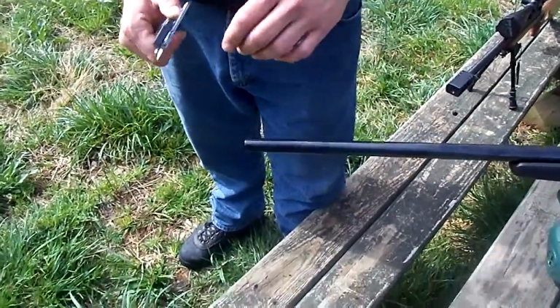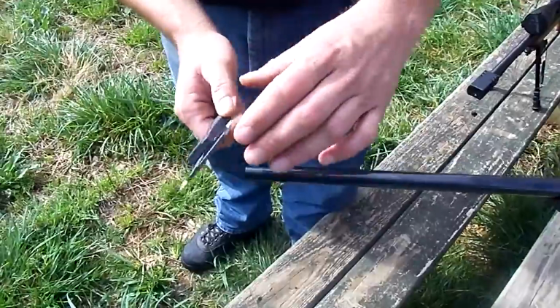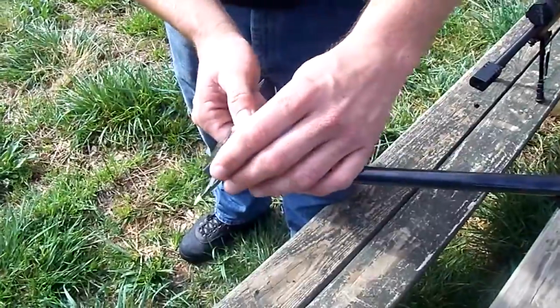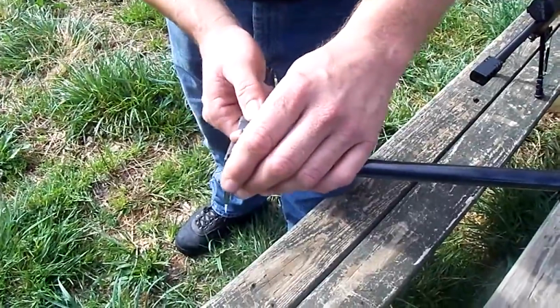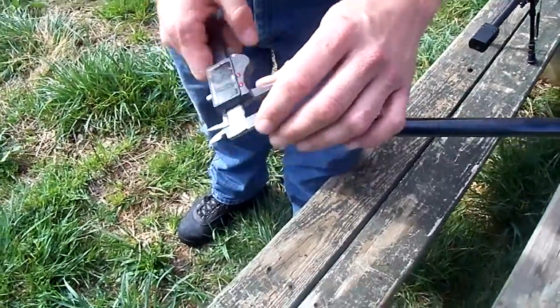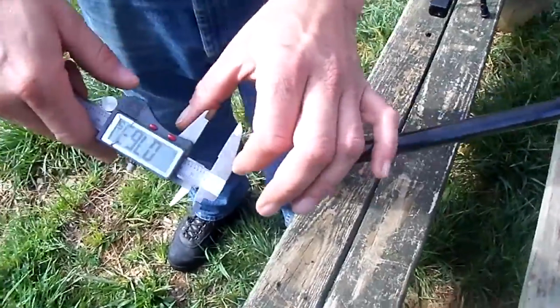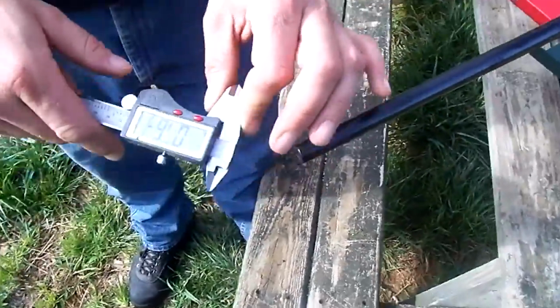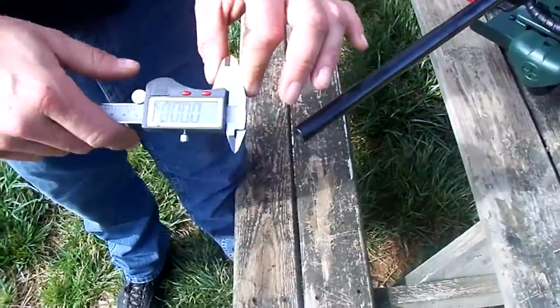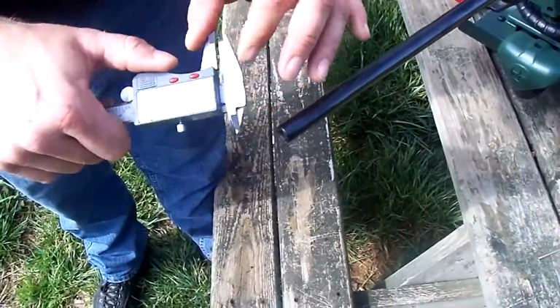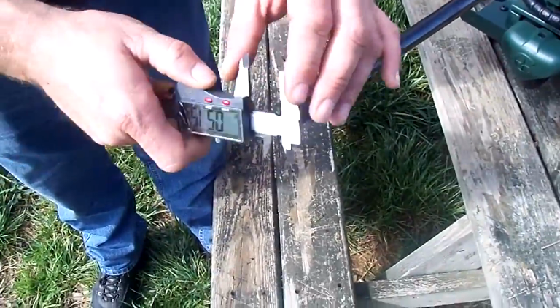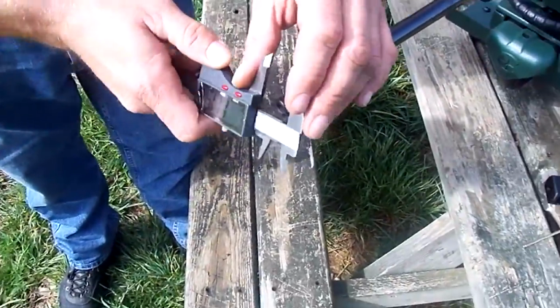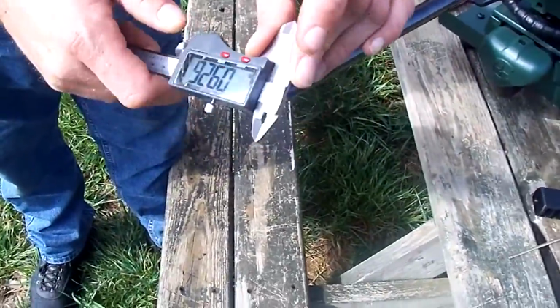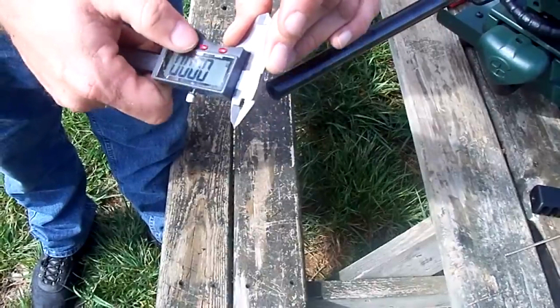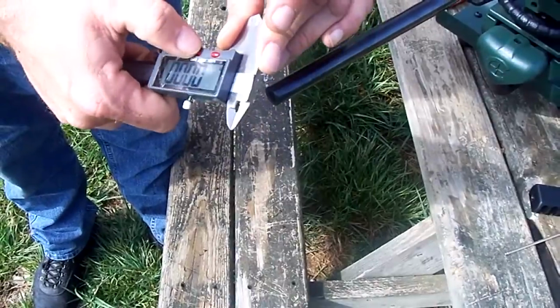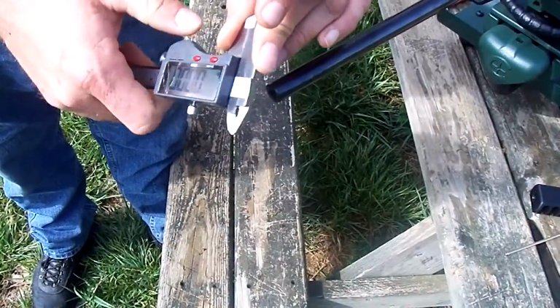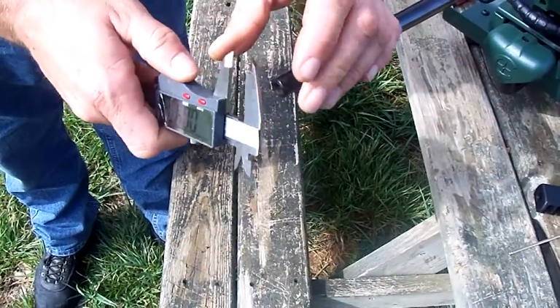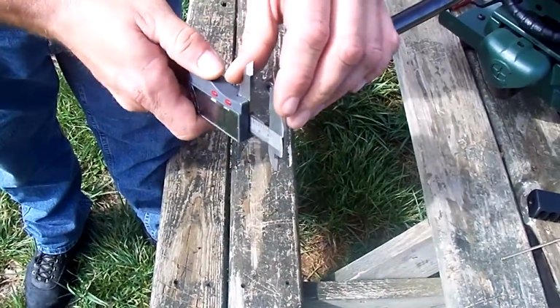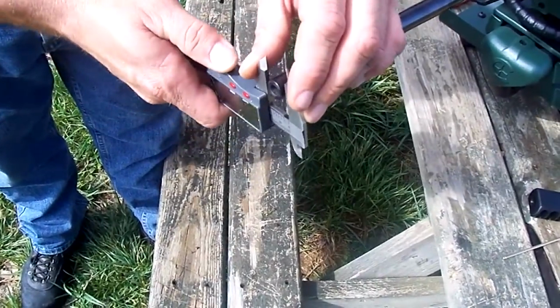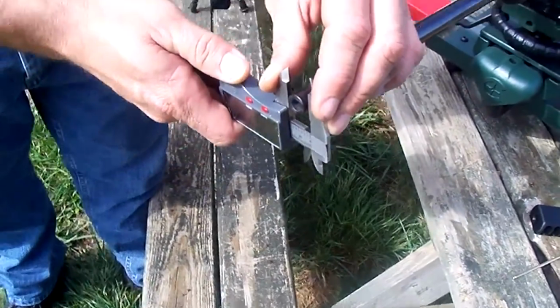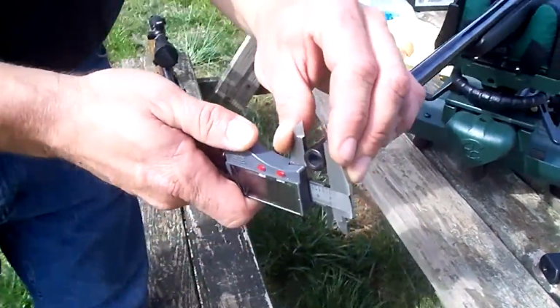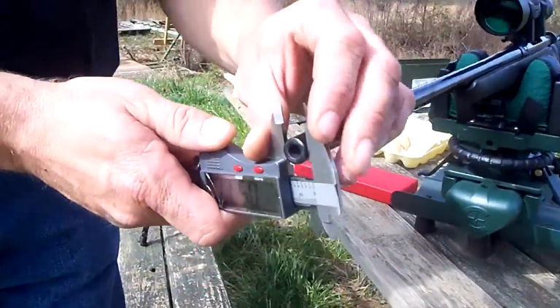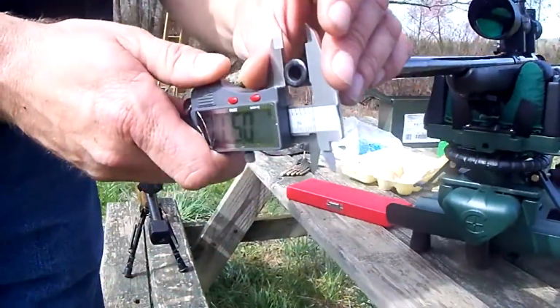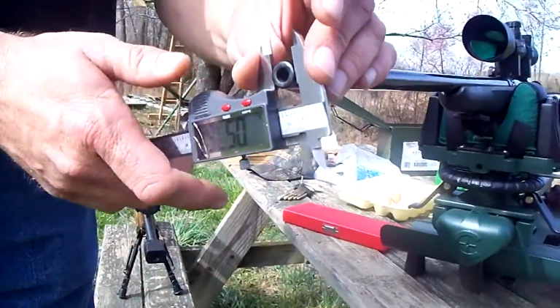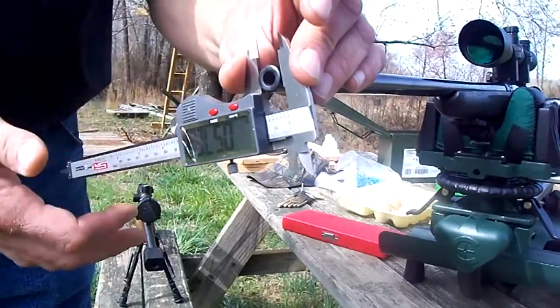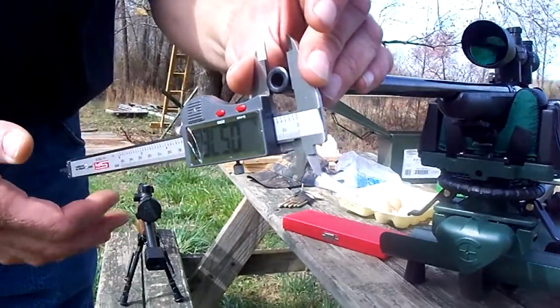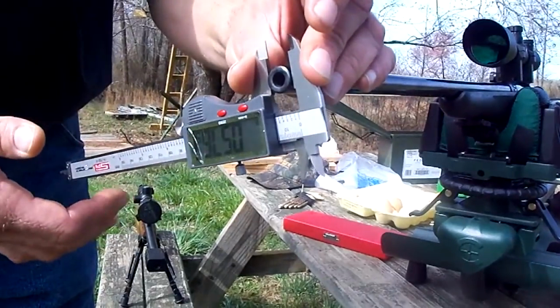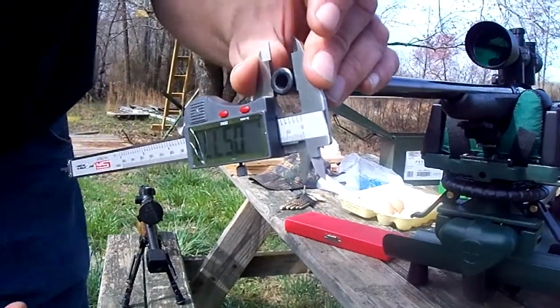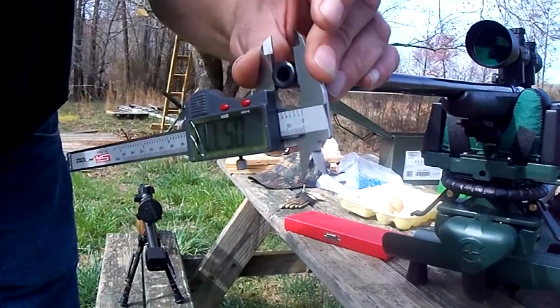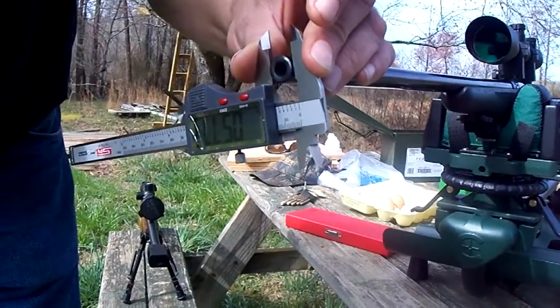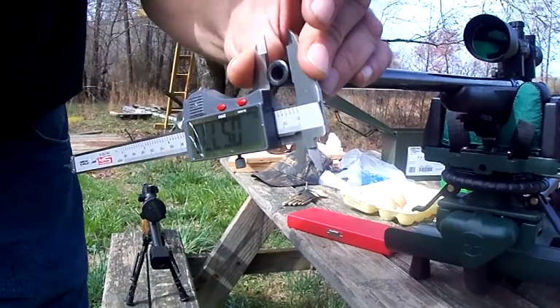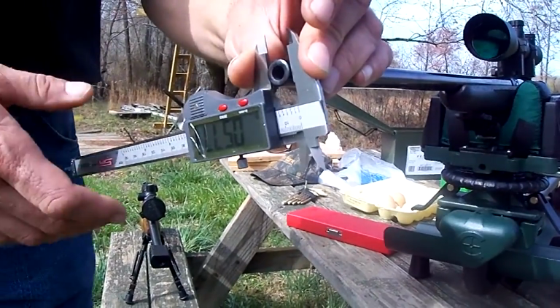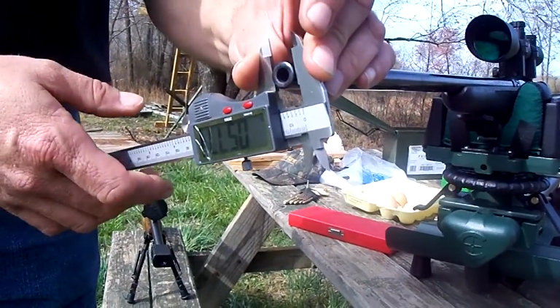As you see, Jeremy has a set of calipers here. What he's going to do is zero the calipers and then, within about a half an inch of the muzzle, he's going to measure the diameter of the barrel. Once he gets that measurement, that is the muzzle diameter.